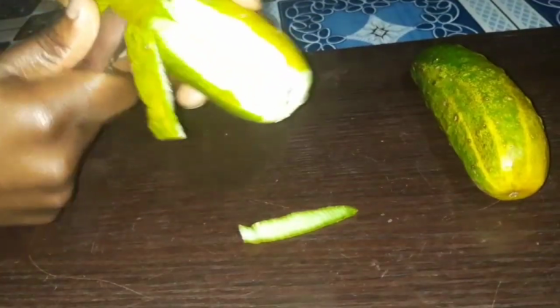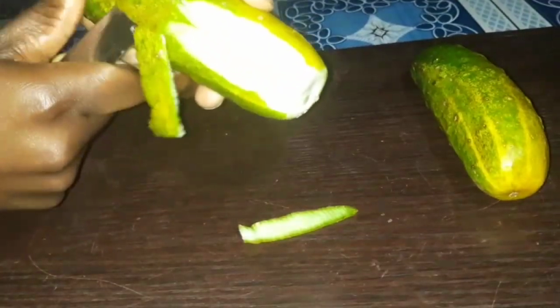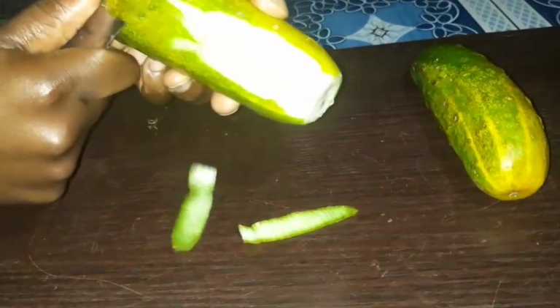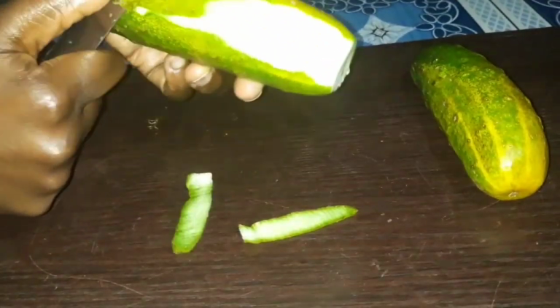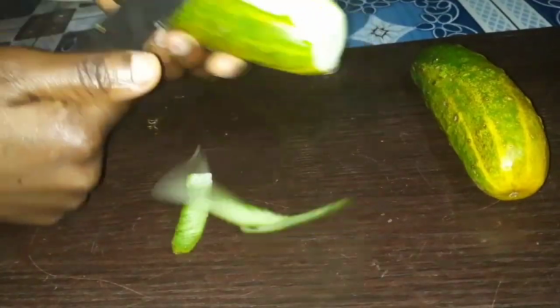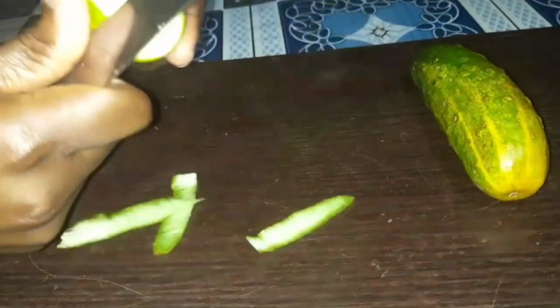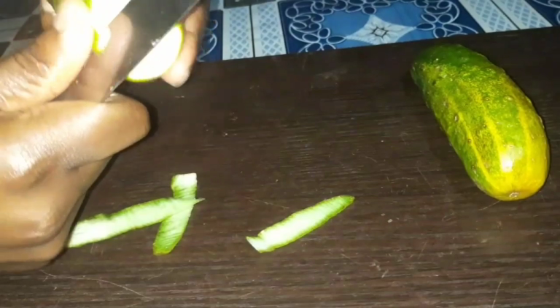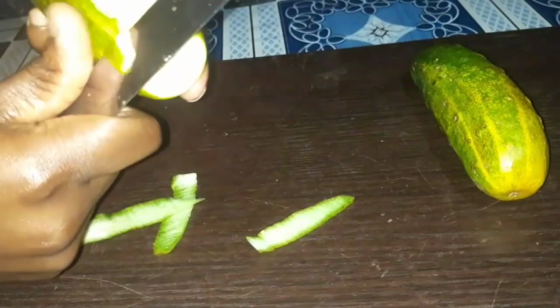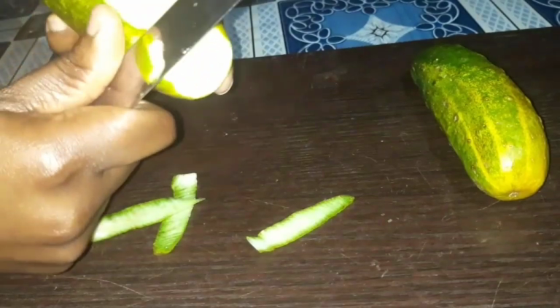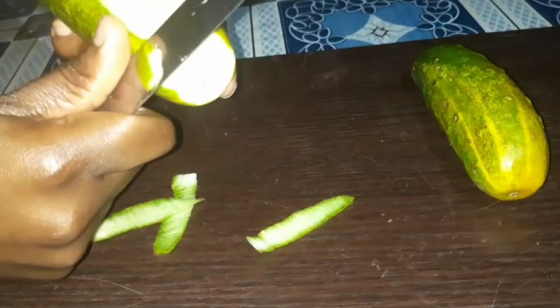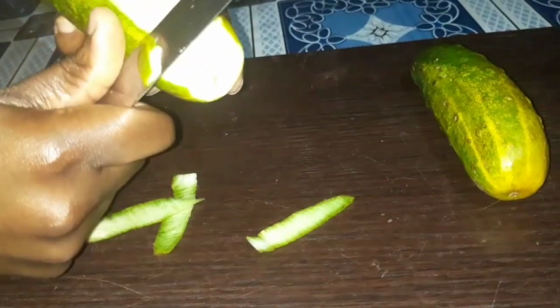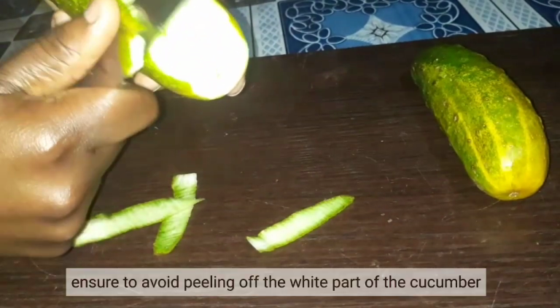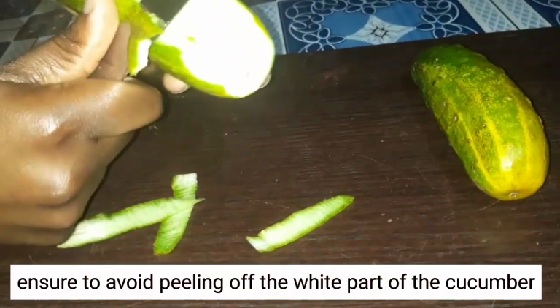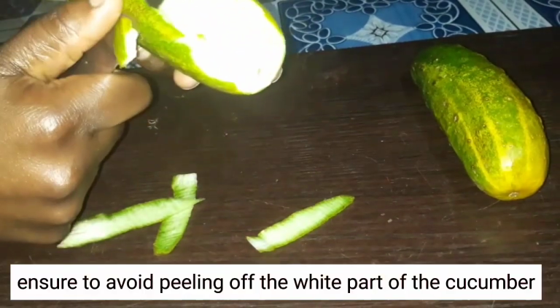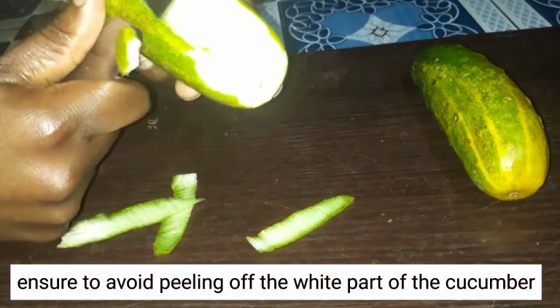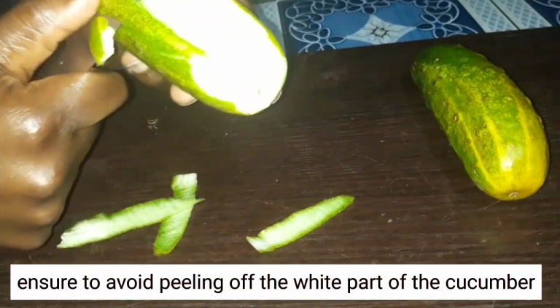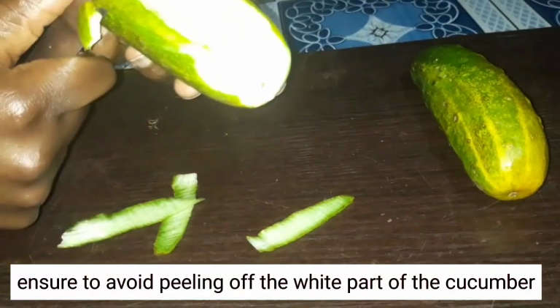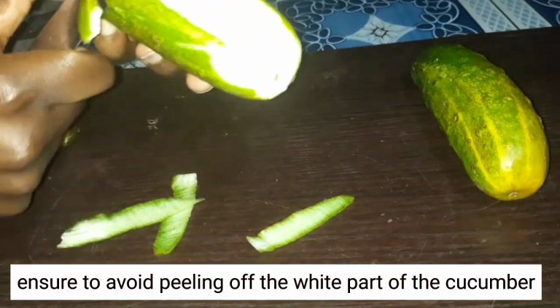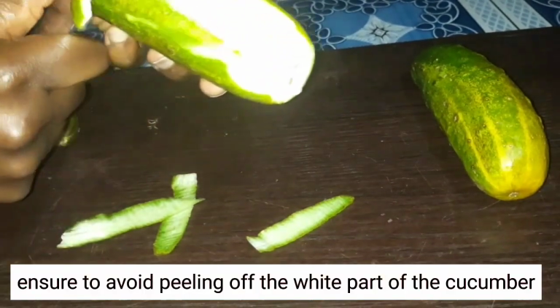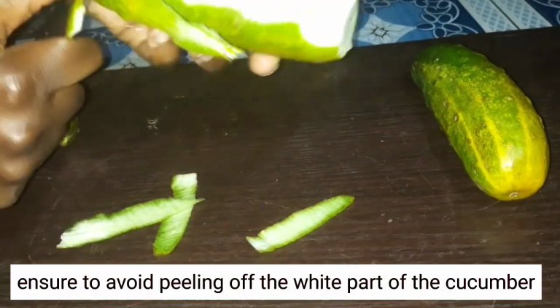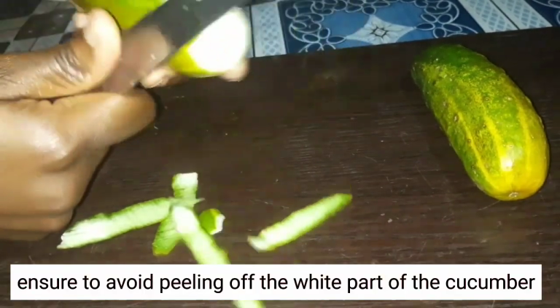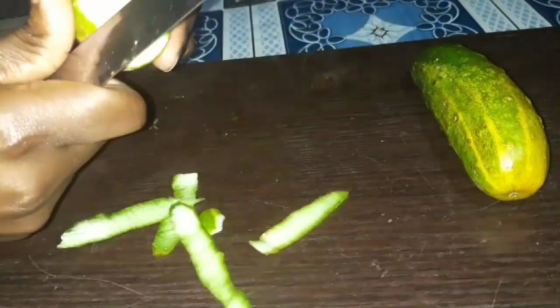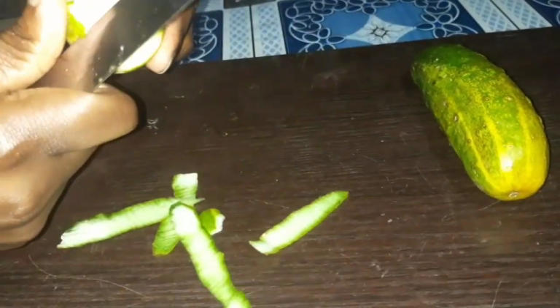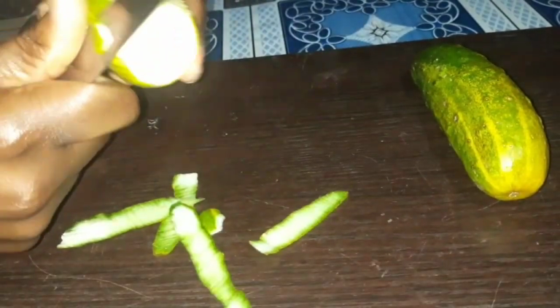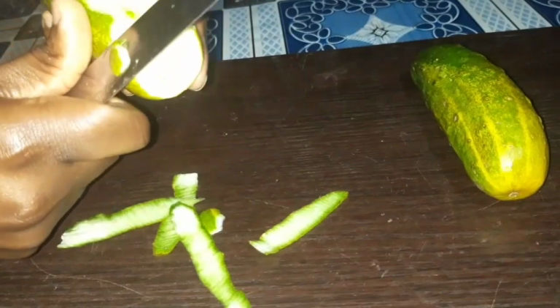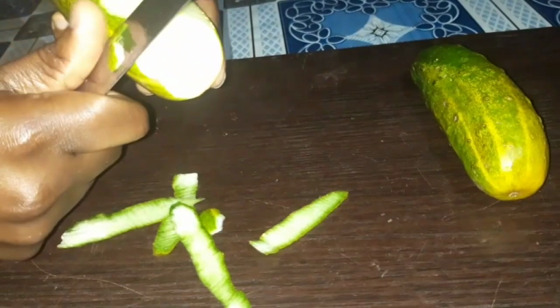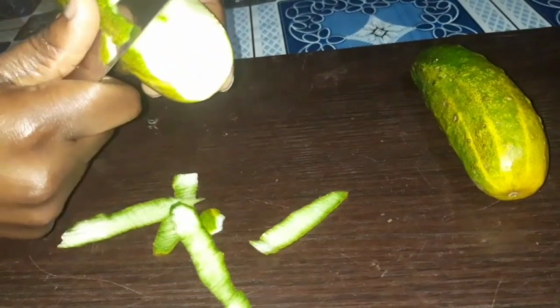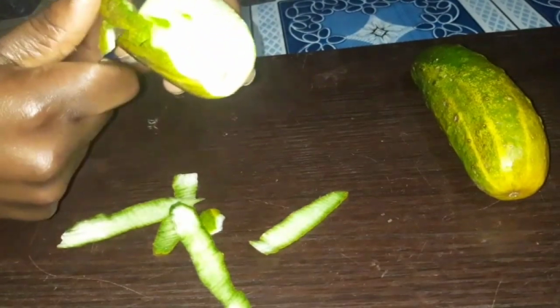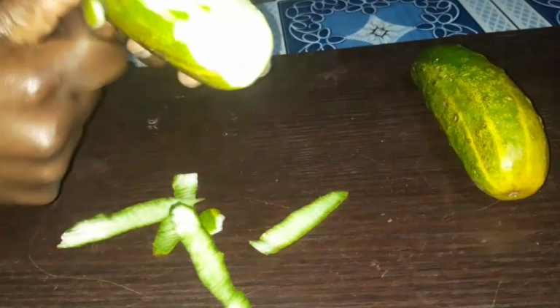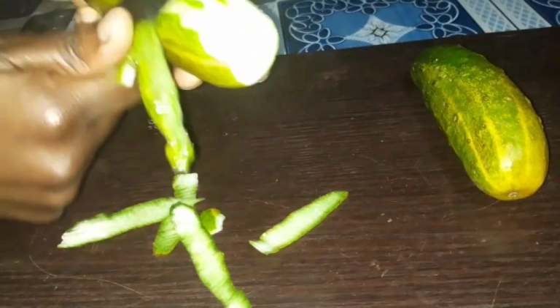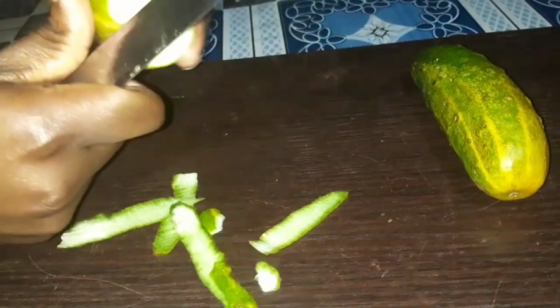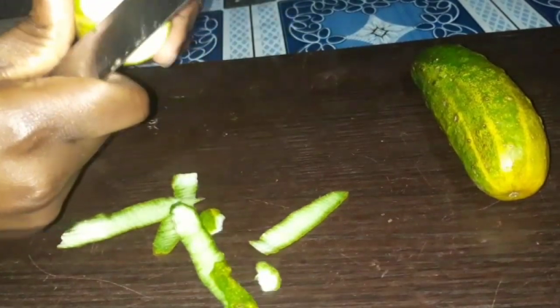In this oil we have to make sure that we use only the greenish layer of the cucumber. You have to be careful to make sure that you don't peel off the white part of the cucumber.